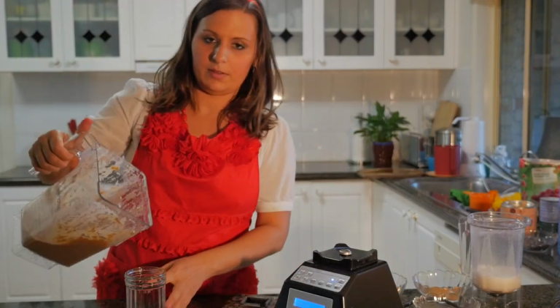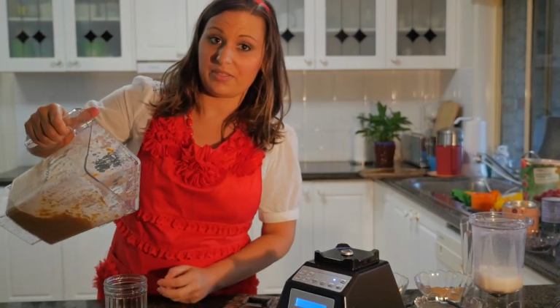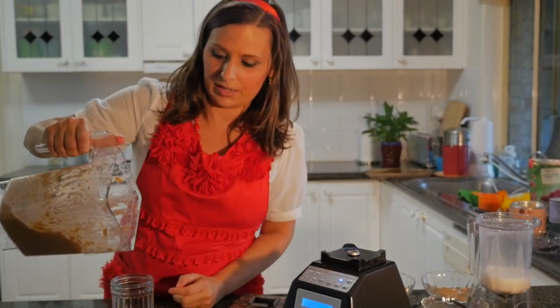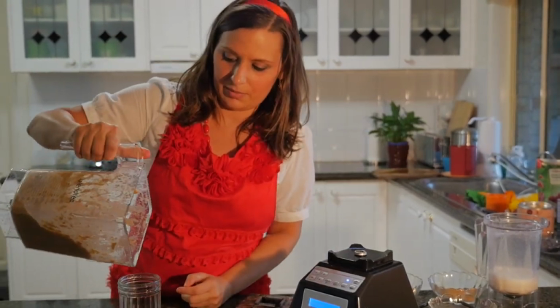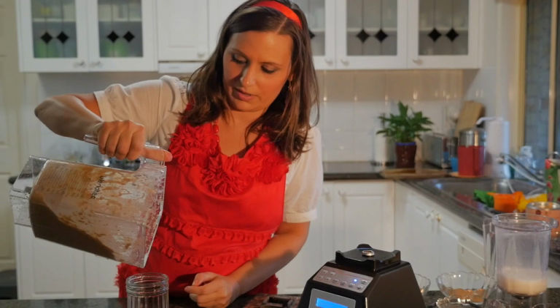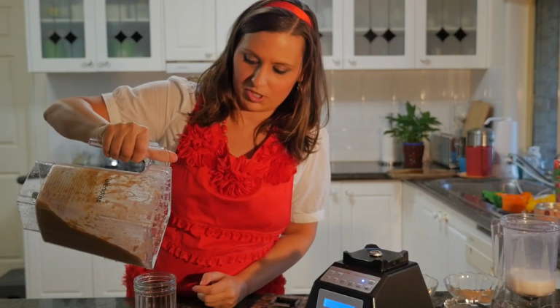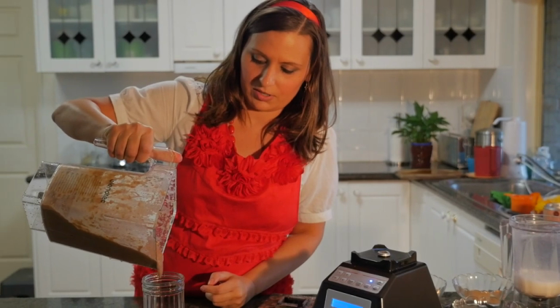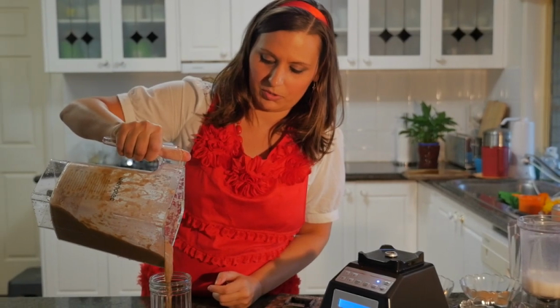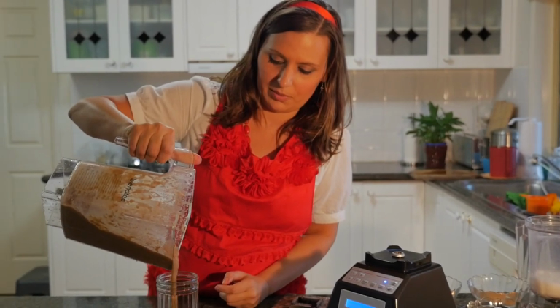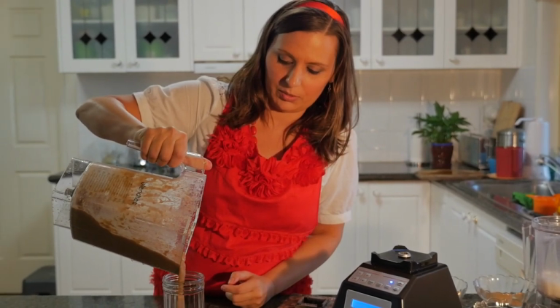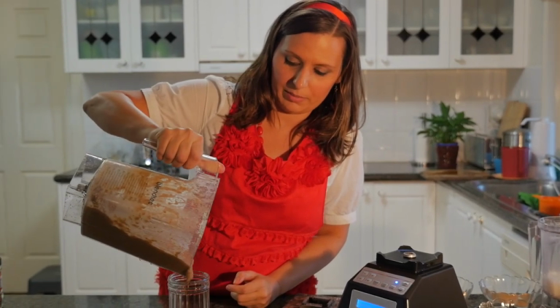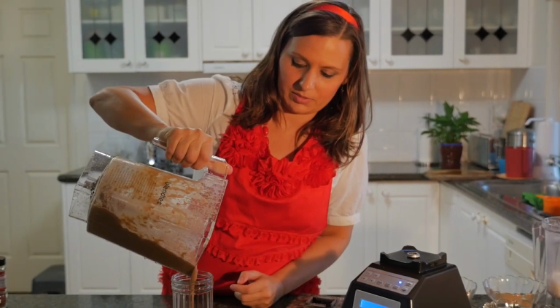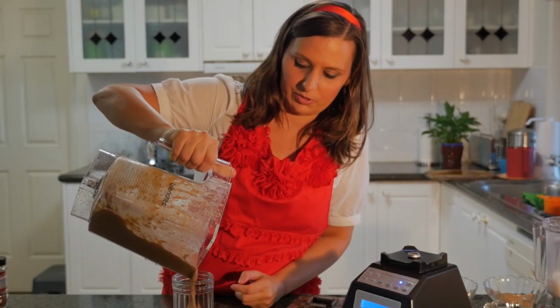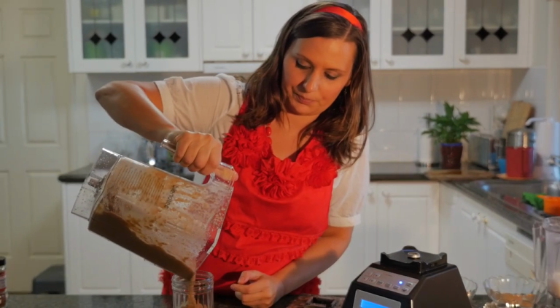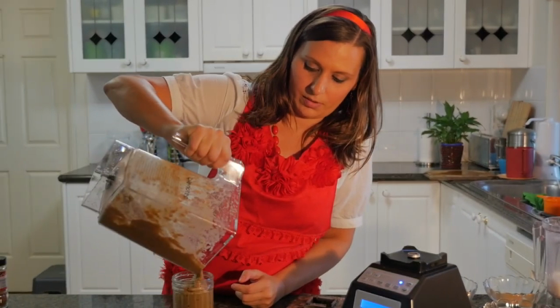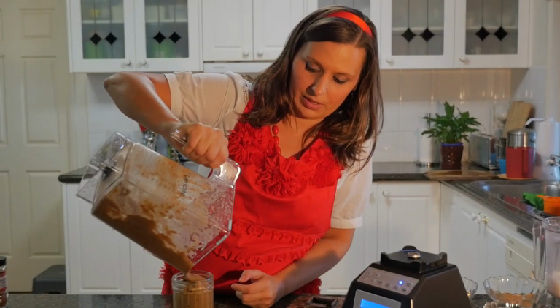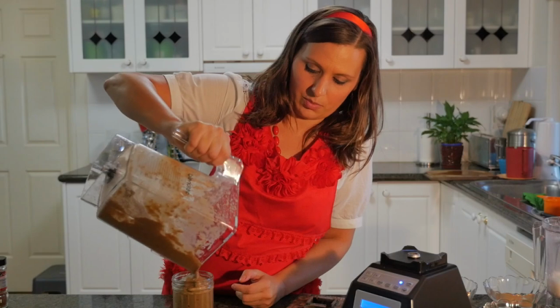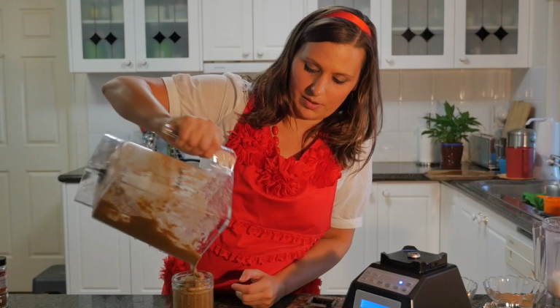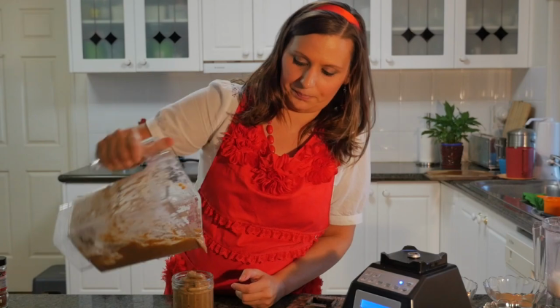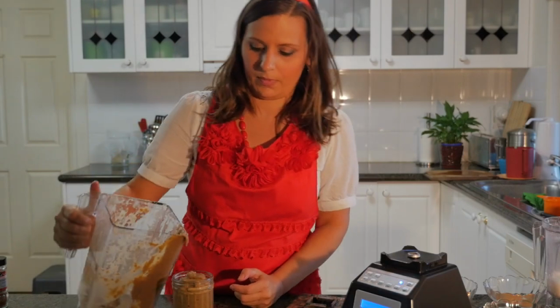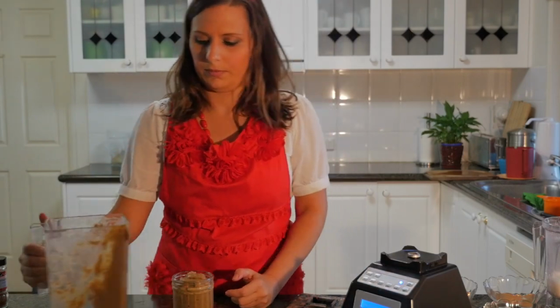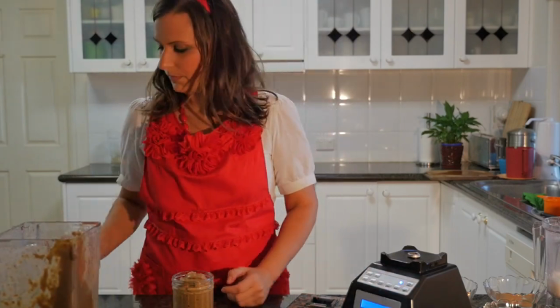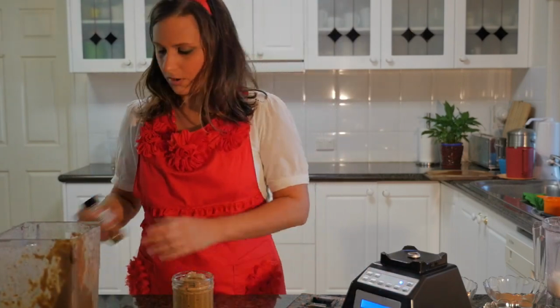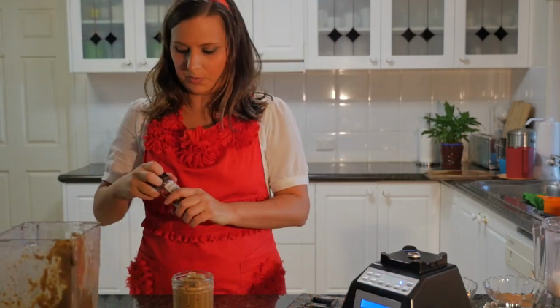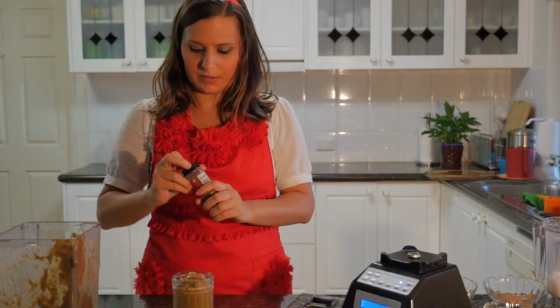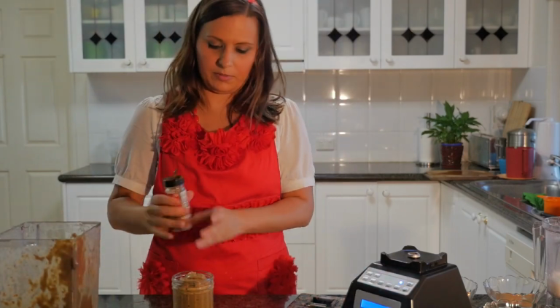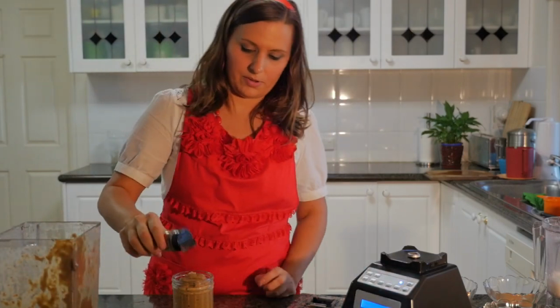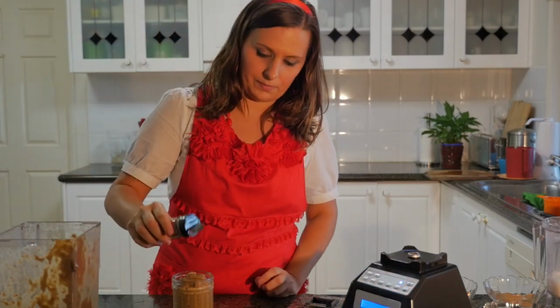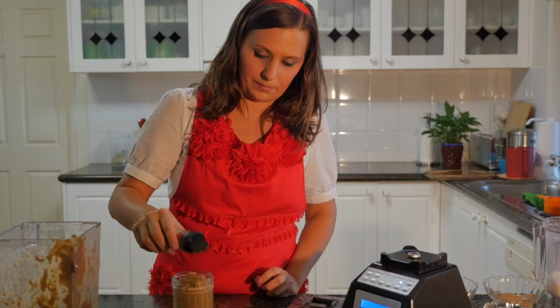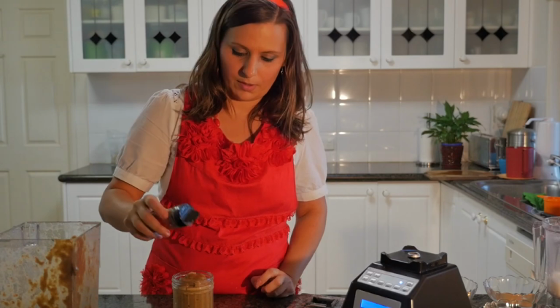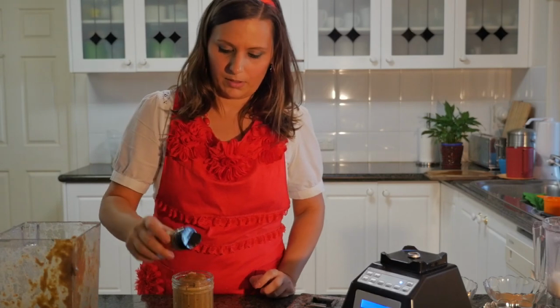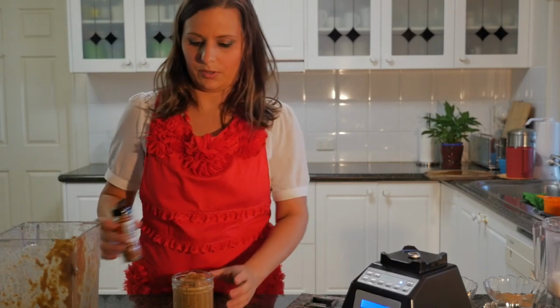It's a bit thick, maybe more like a thick shake, so if you want it a bit more liquidy, maybe add some more milk. That makes about one cup. I'm just going to sprinkle some cinnamon on top like so.